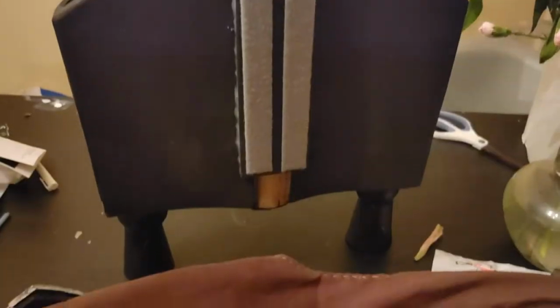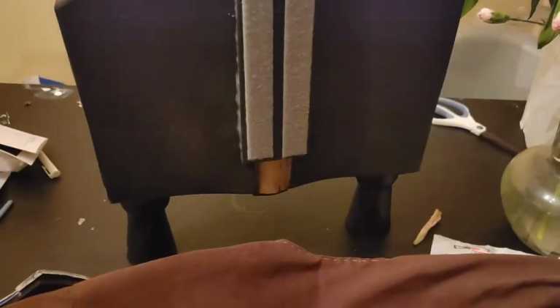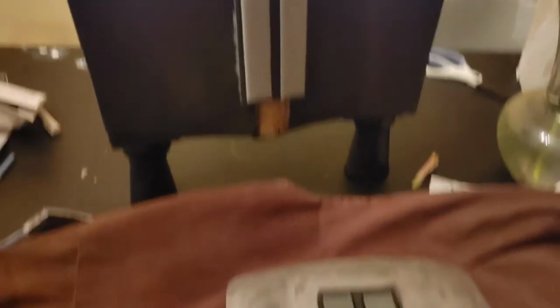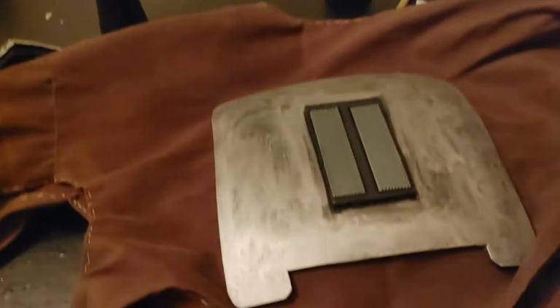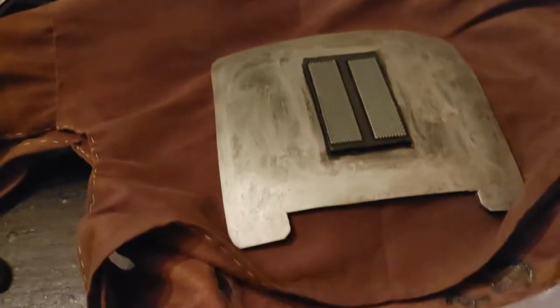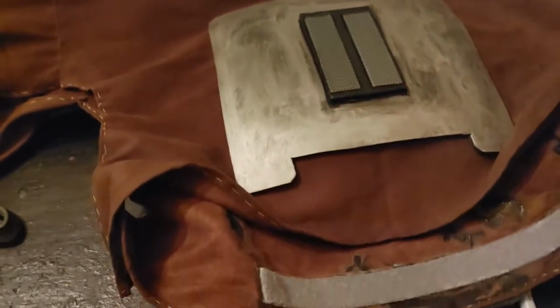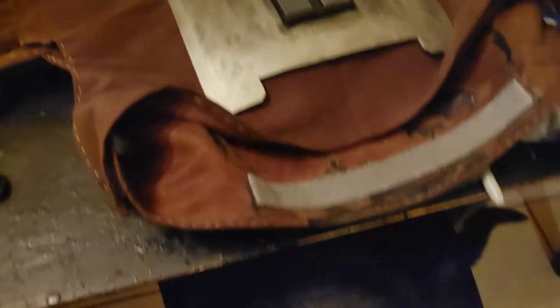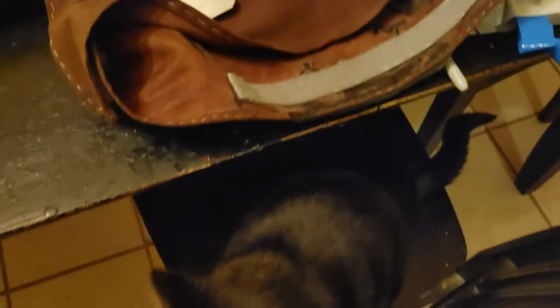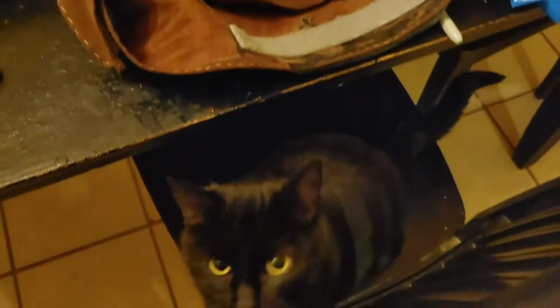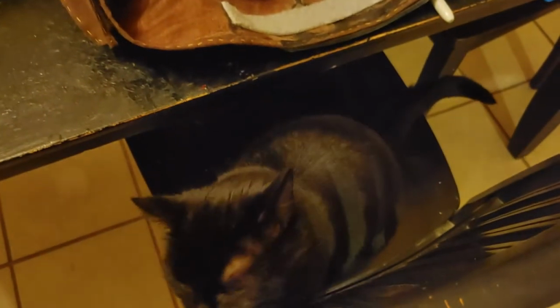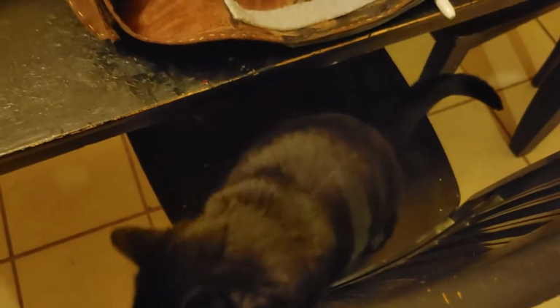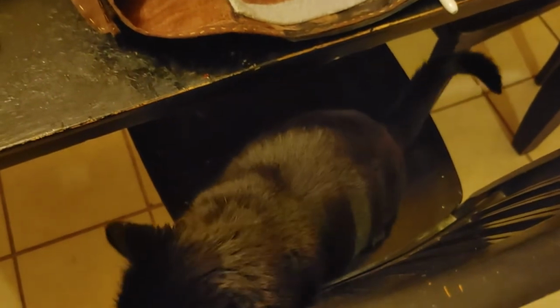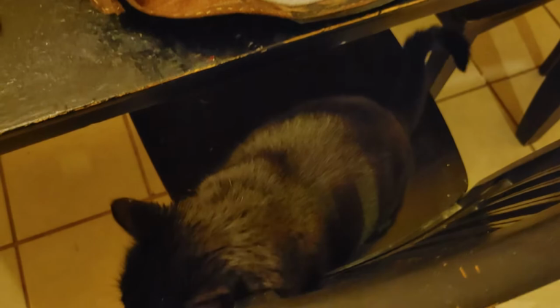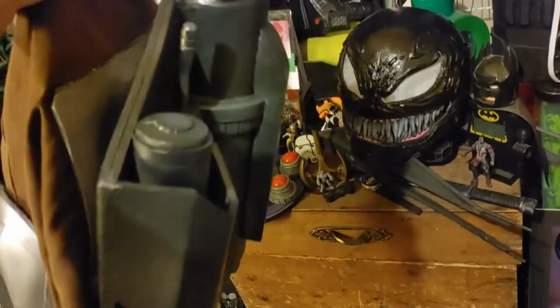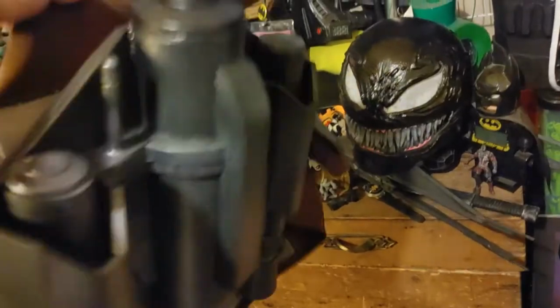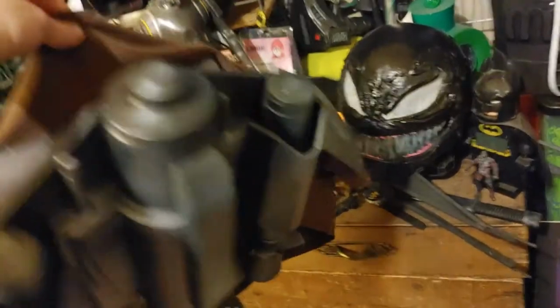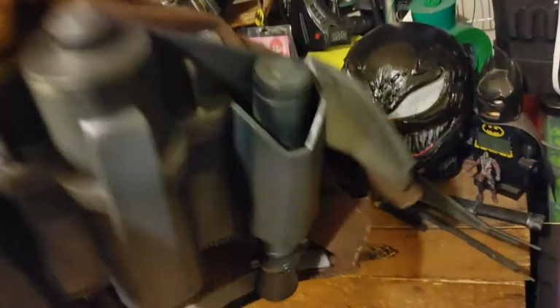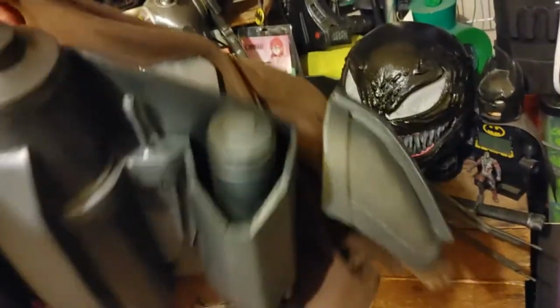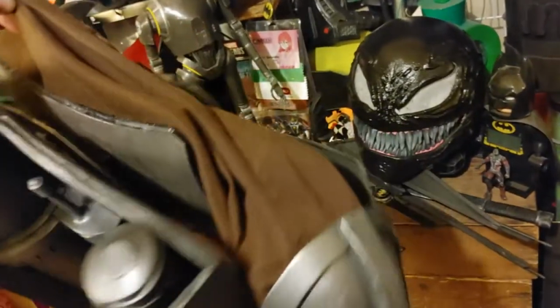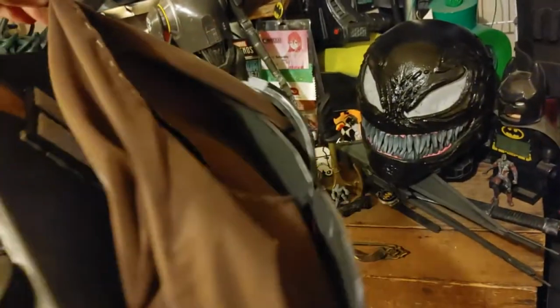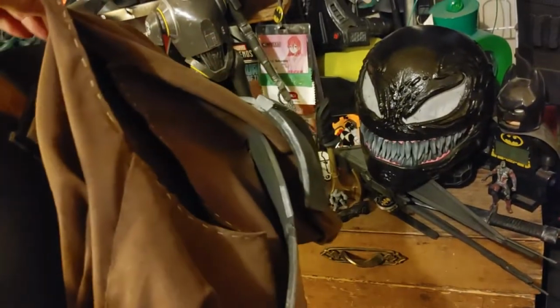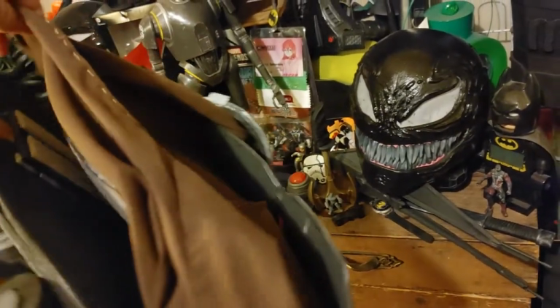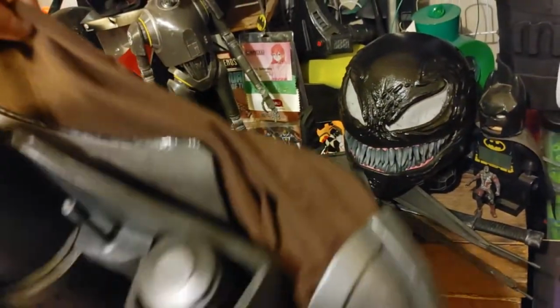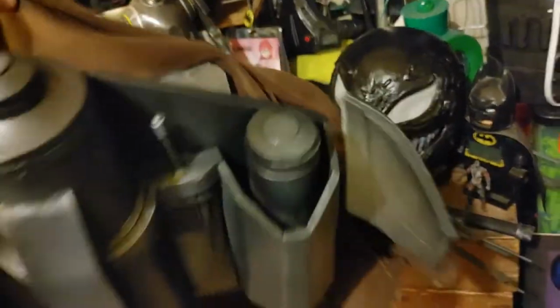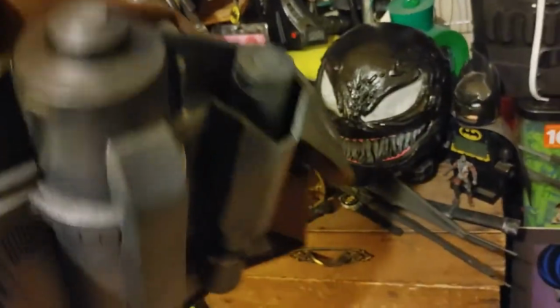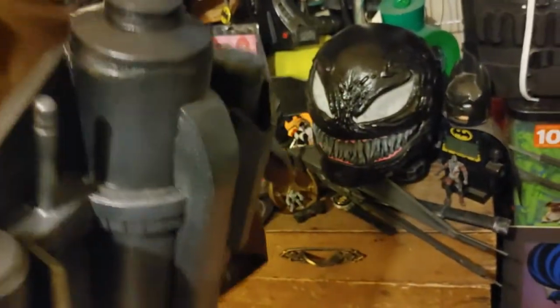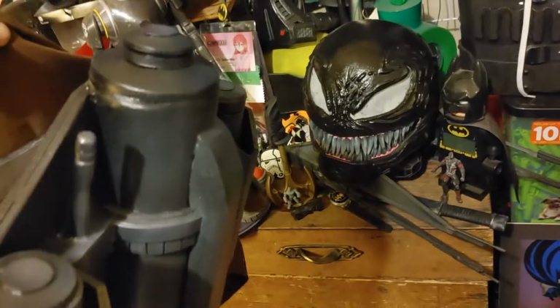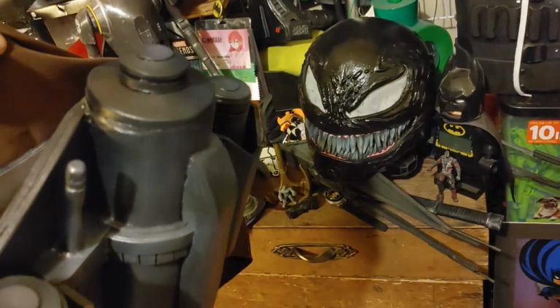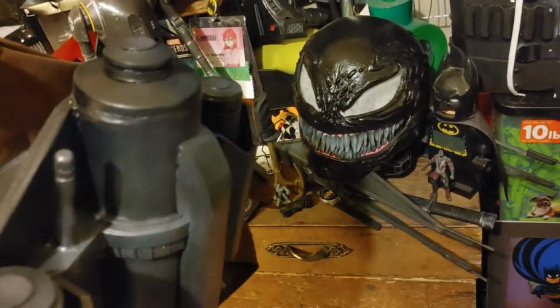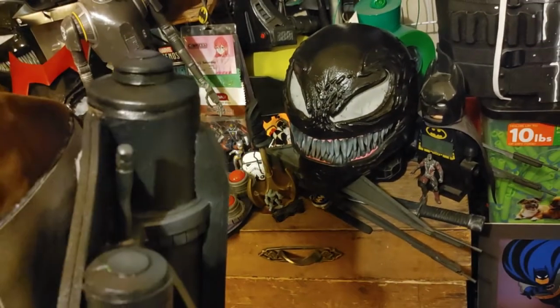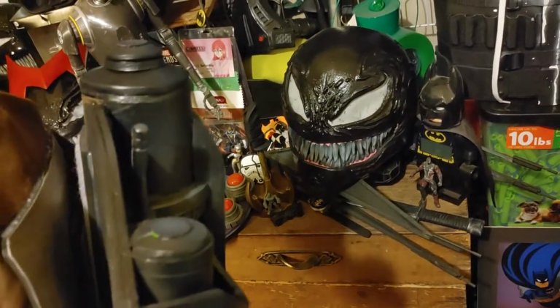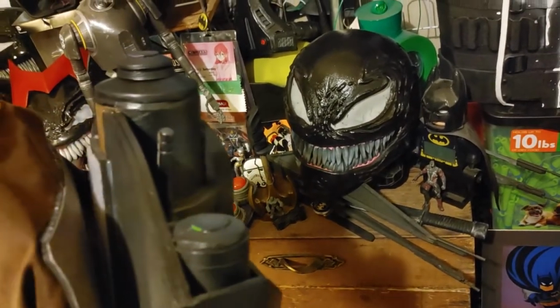Once the super glue dries, I can test it out and see how it's going to work. It's the next day, and I put it on and so far it's not moving. Let's try this on and see how it looks.